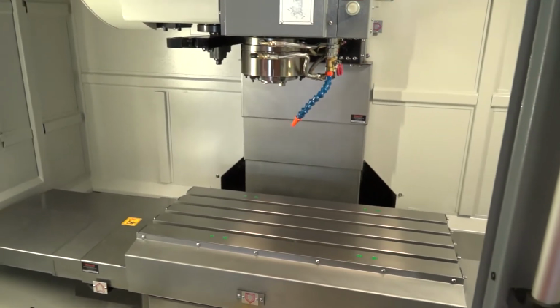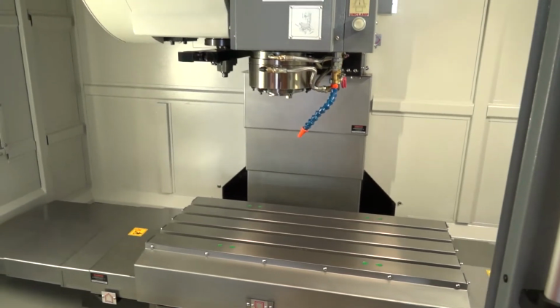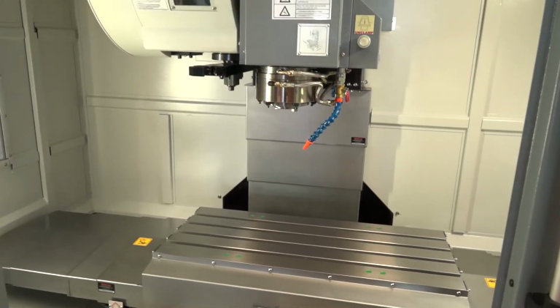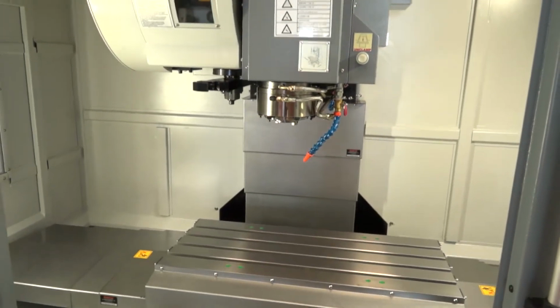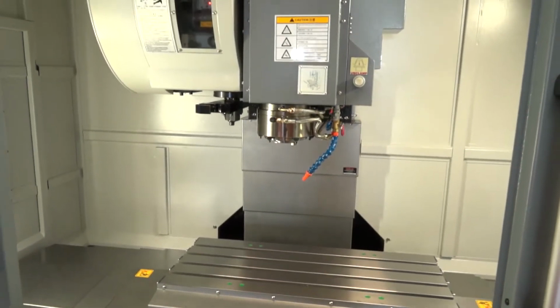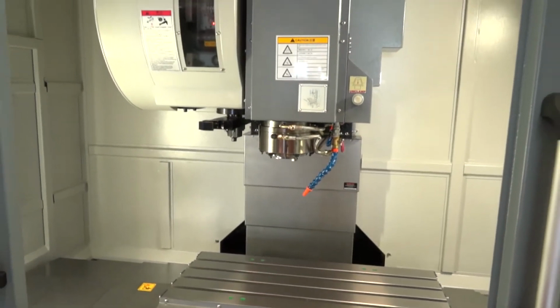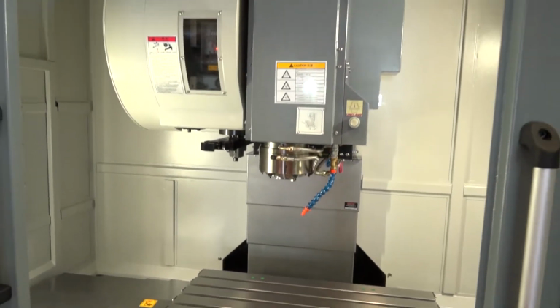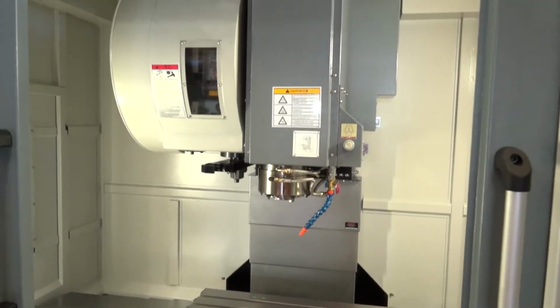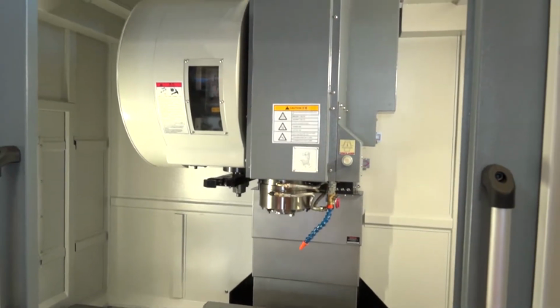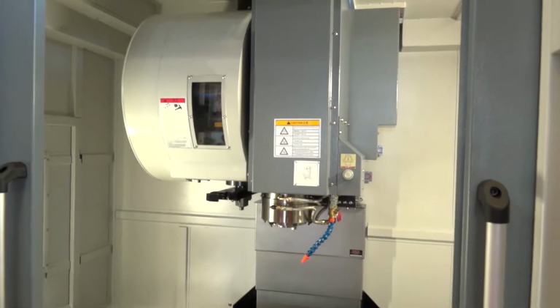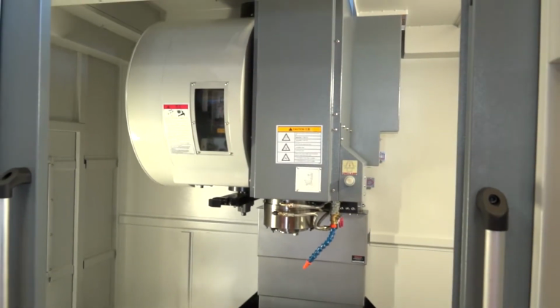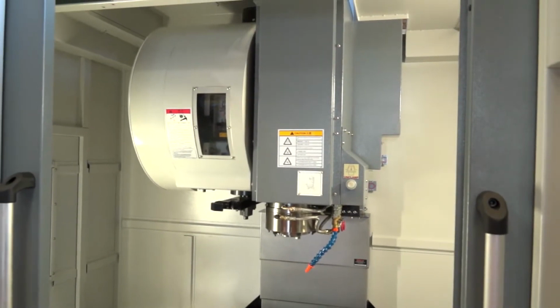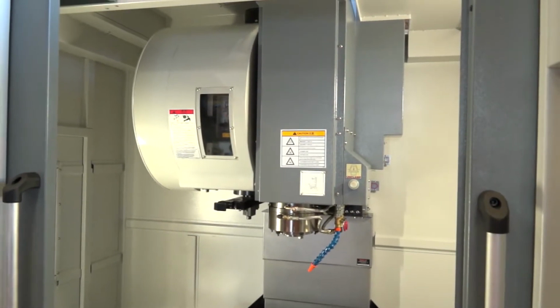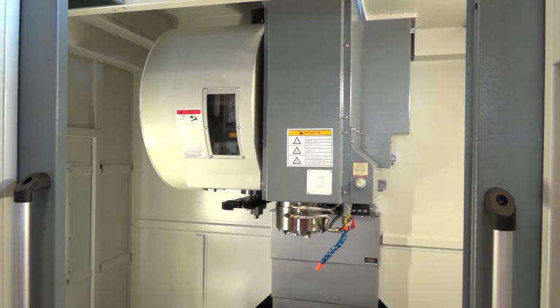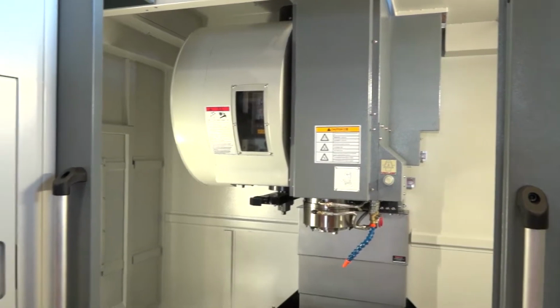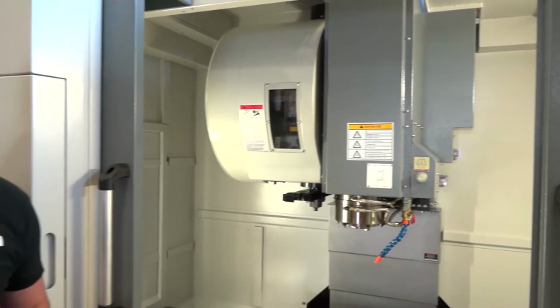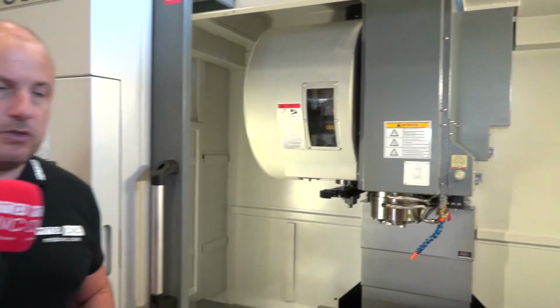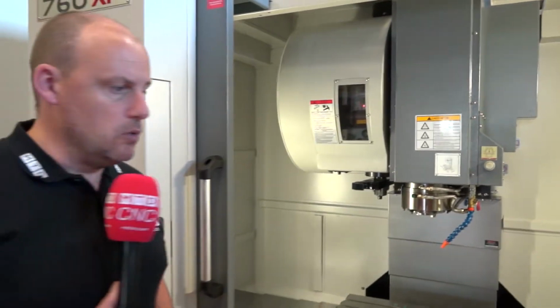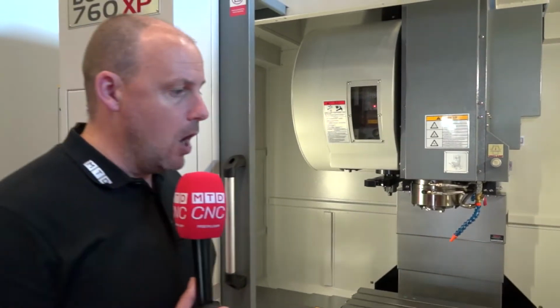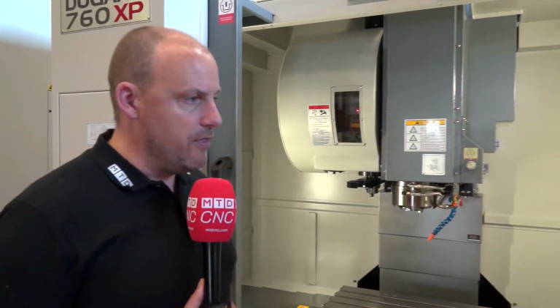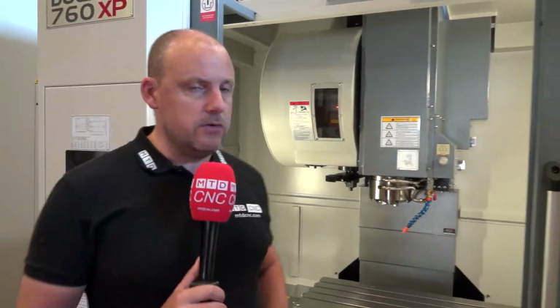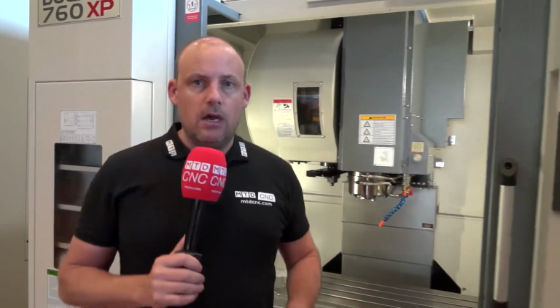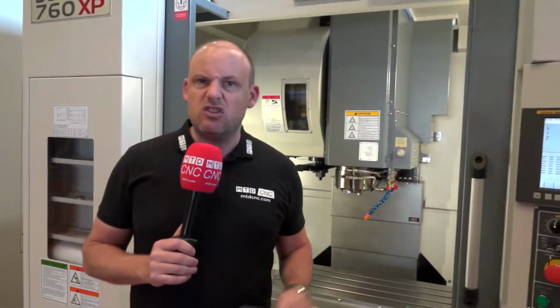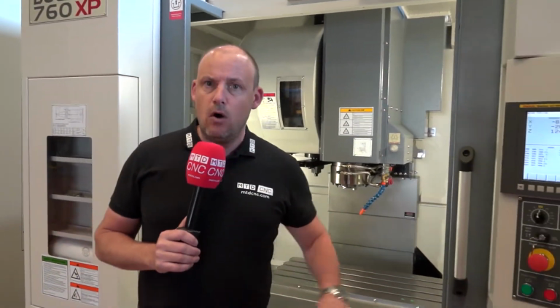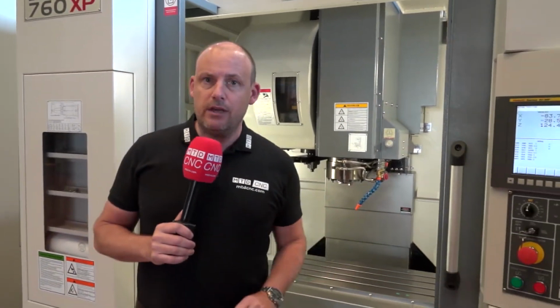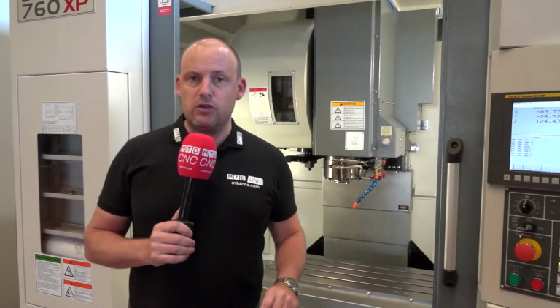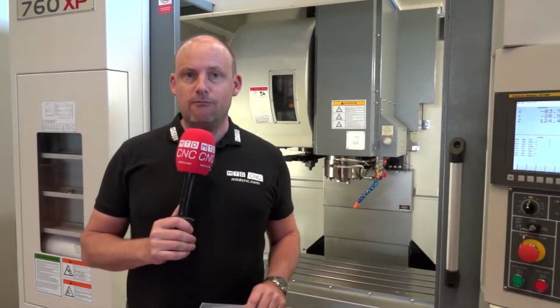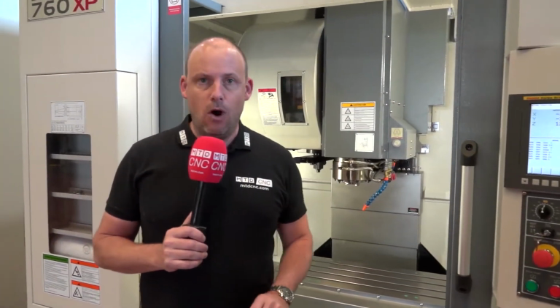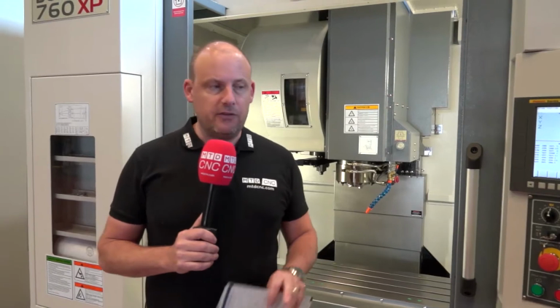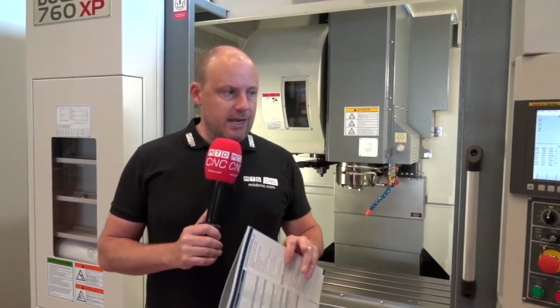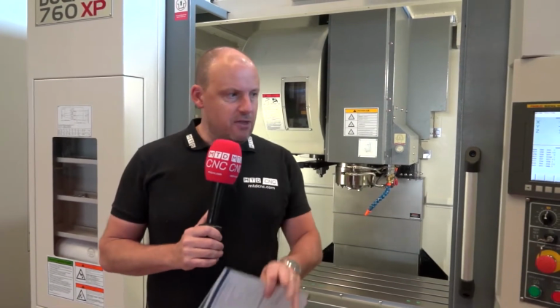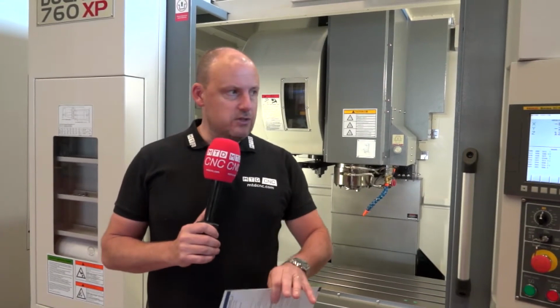As you can imagine, with a 12,000 rpm spindle and that sort of speed, you are going to be able to cope with the most demanding of machining requirements.